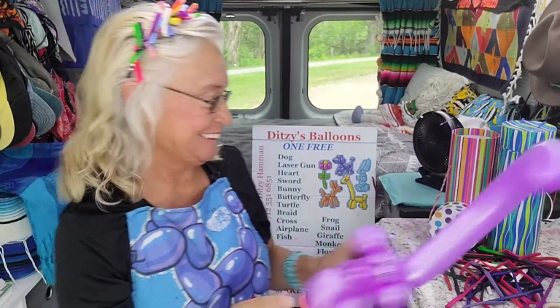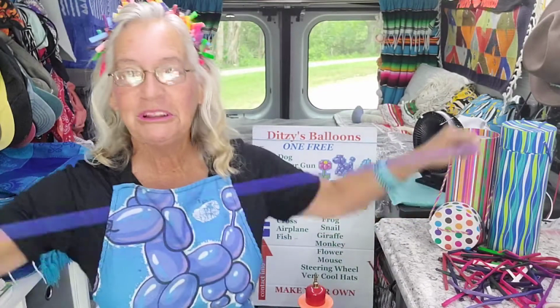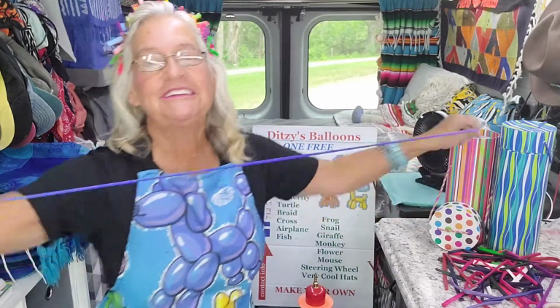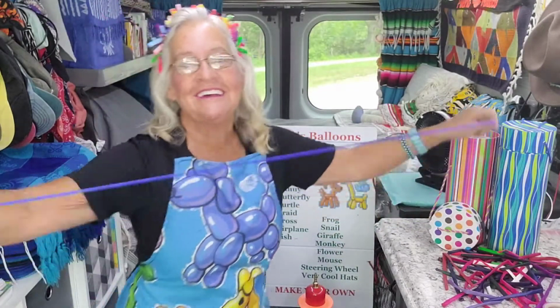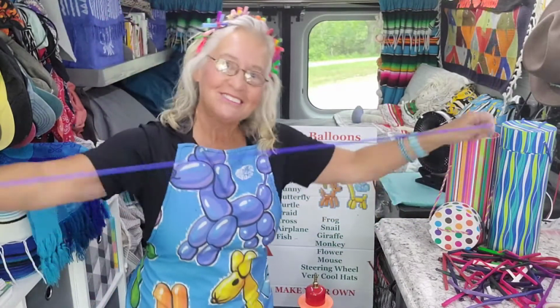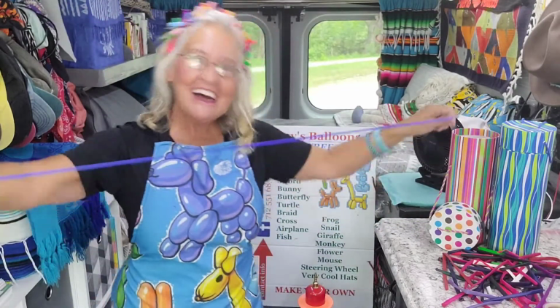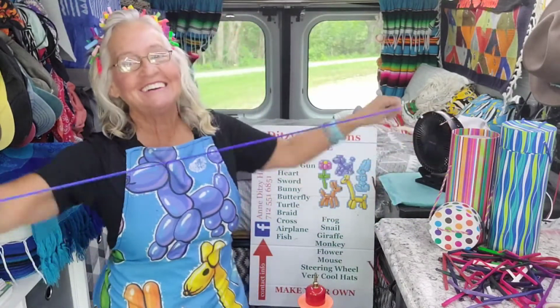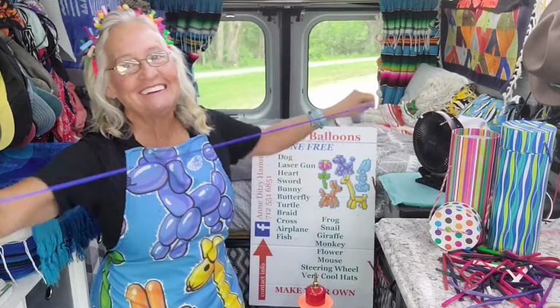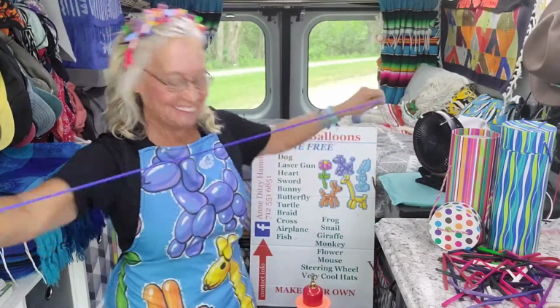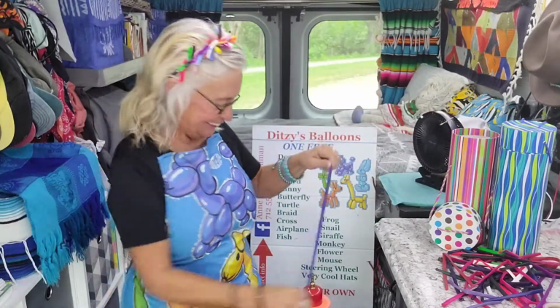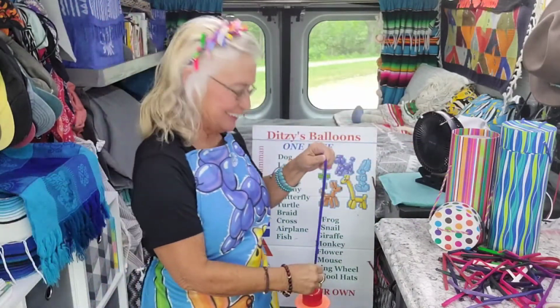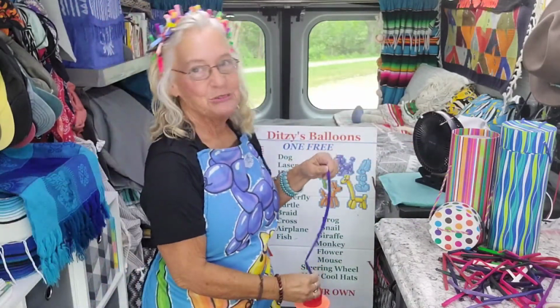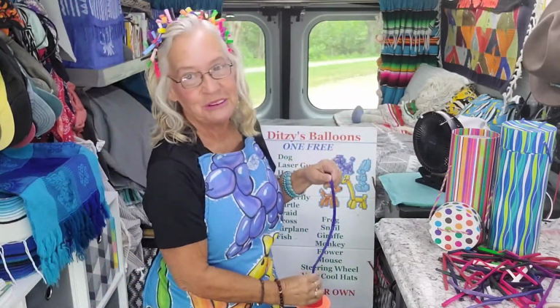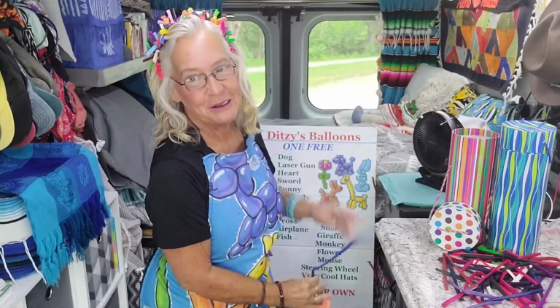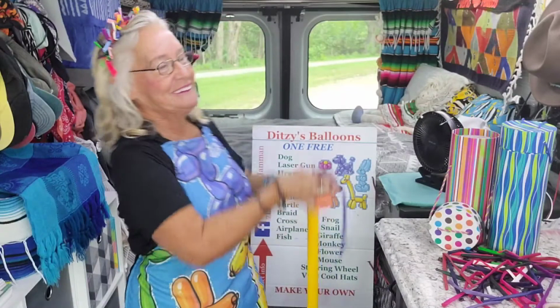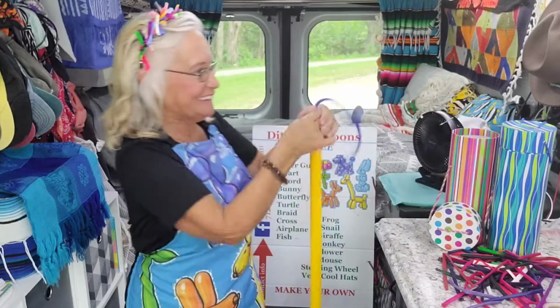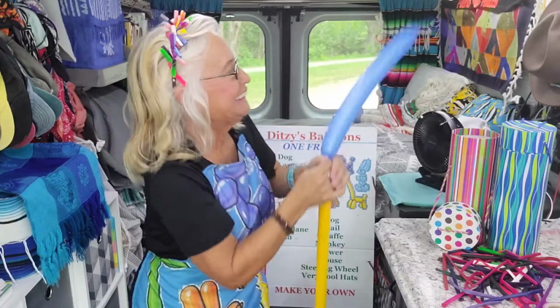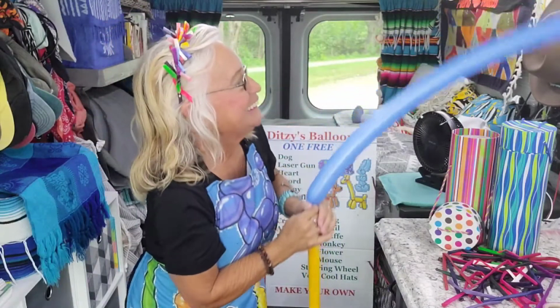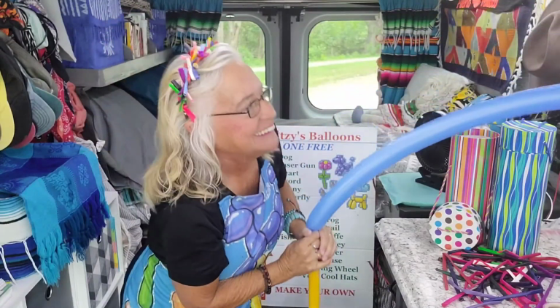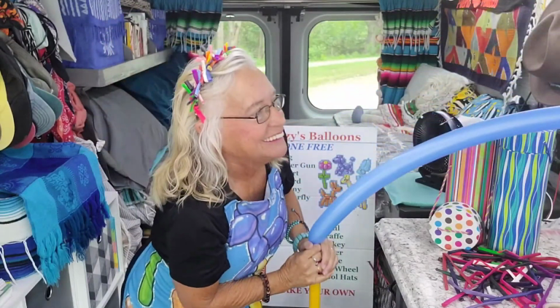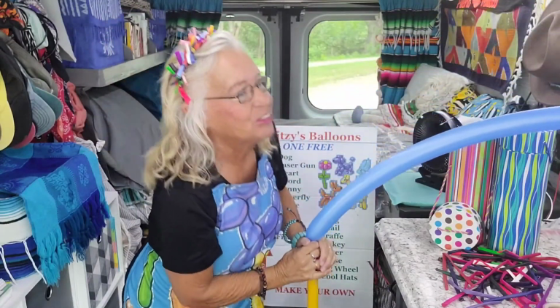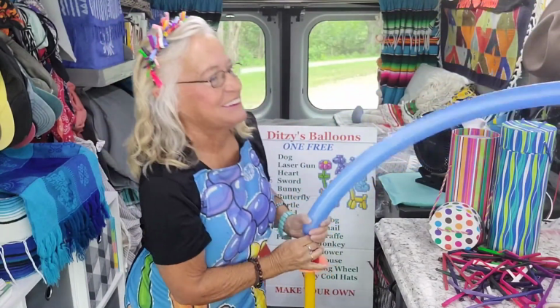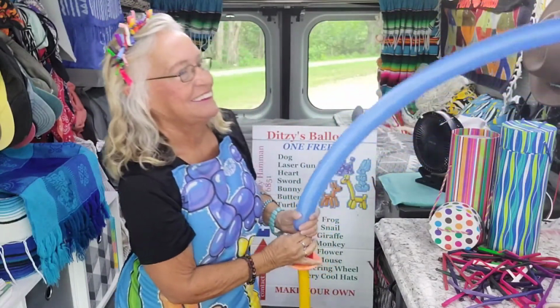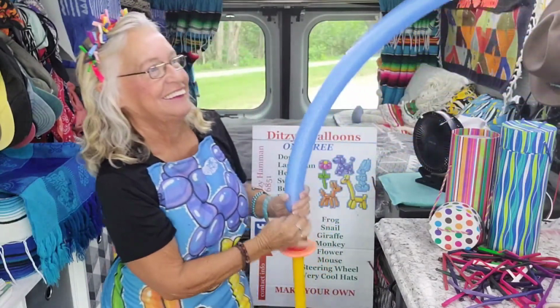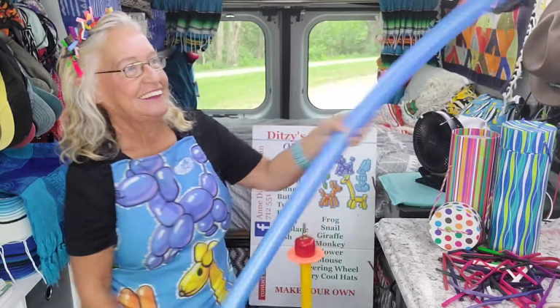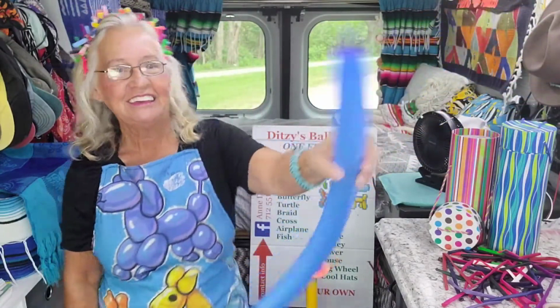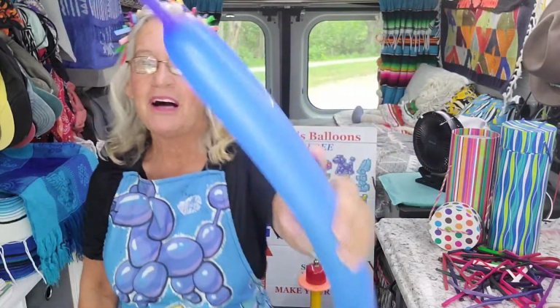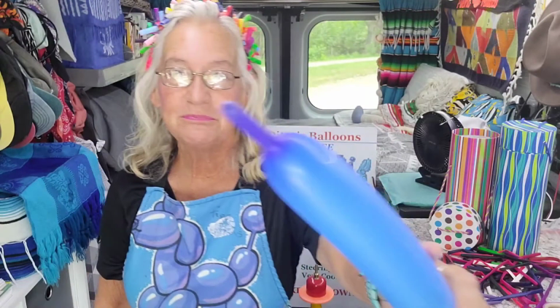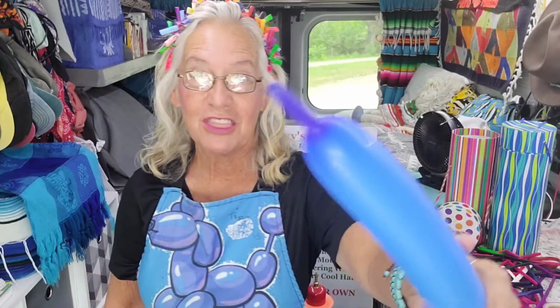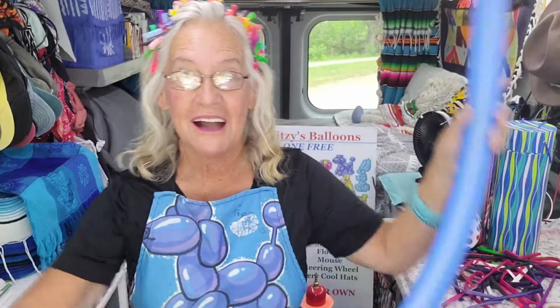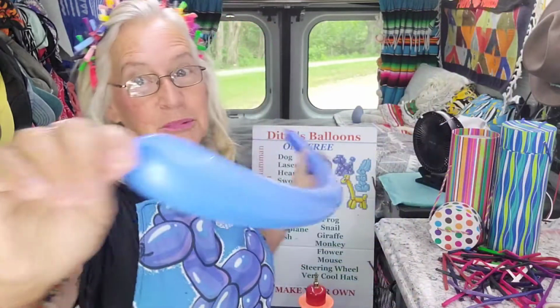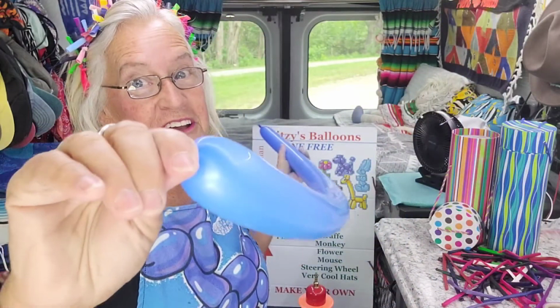Get a balloon, stretch it out, blow it up. You know the routine. Leave about this much on the back and burp it good.